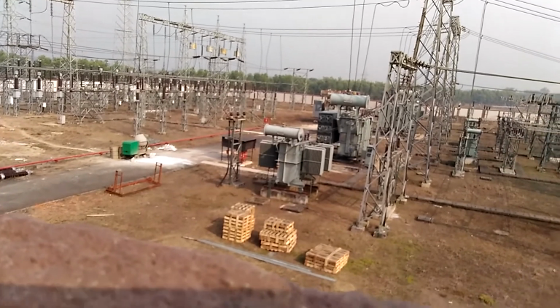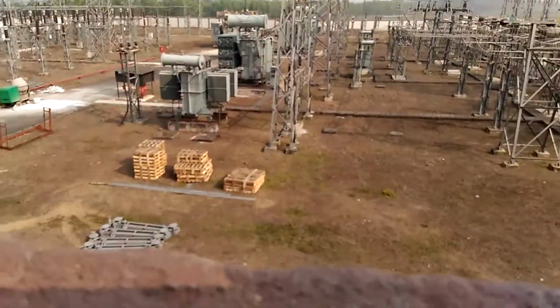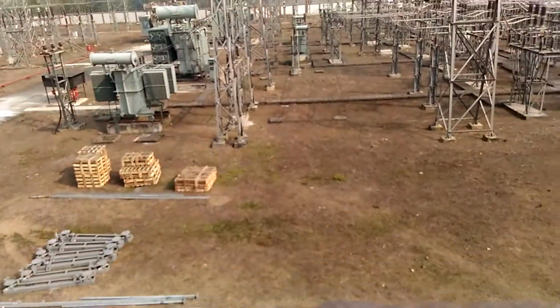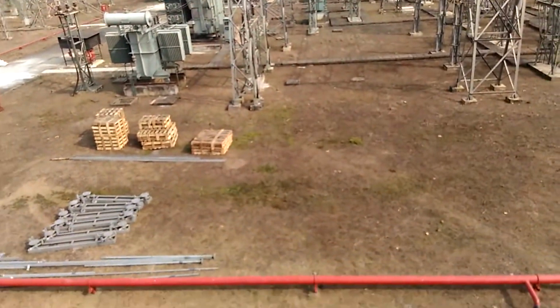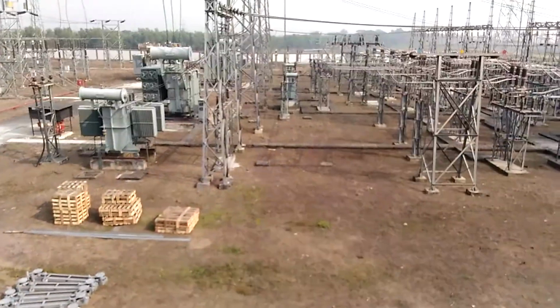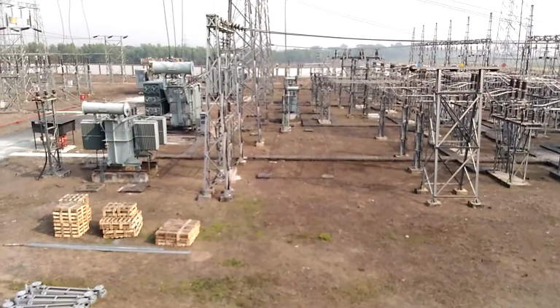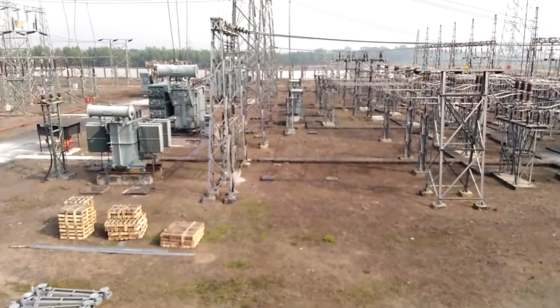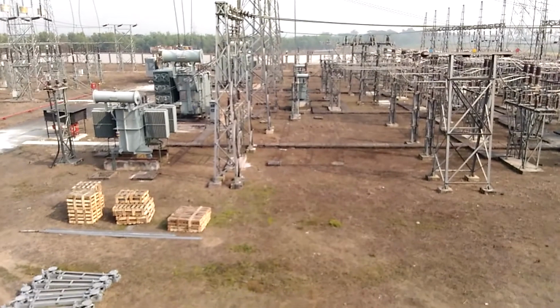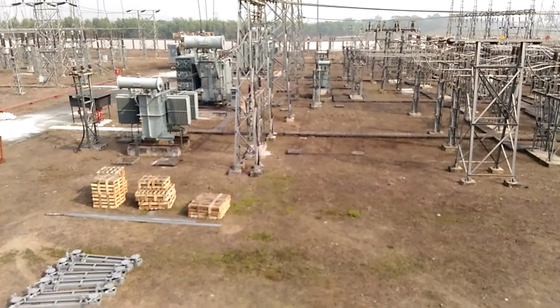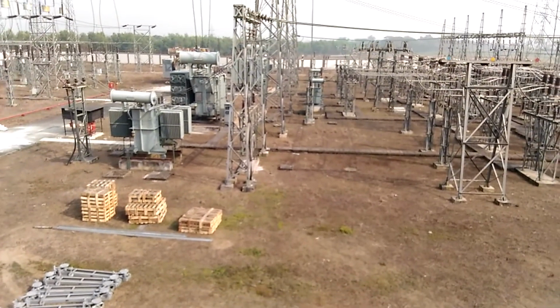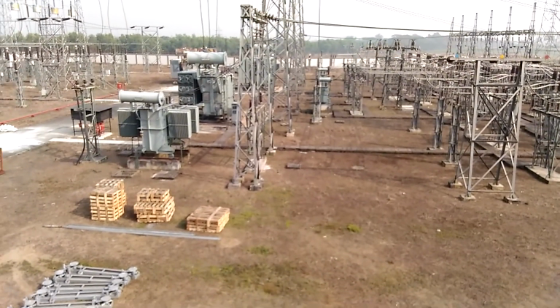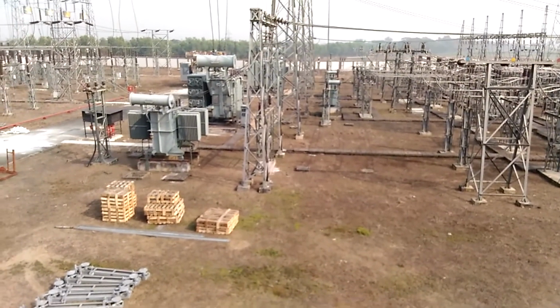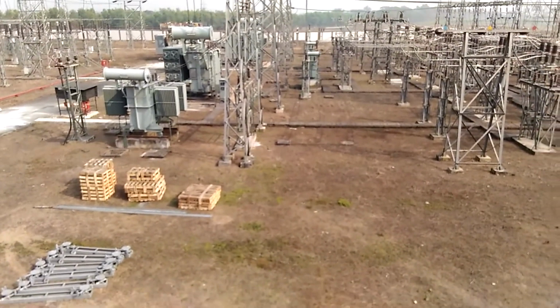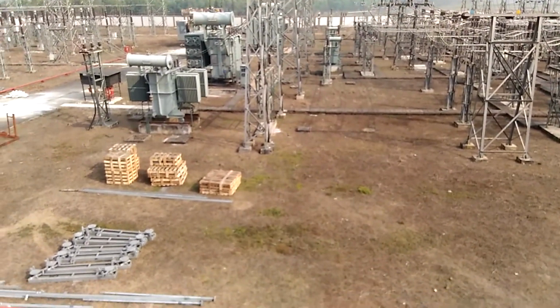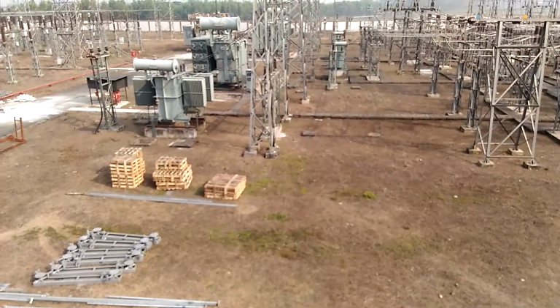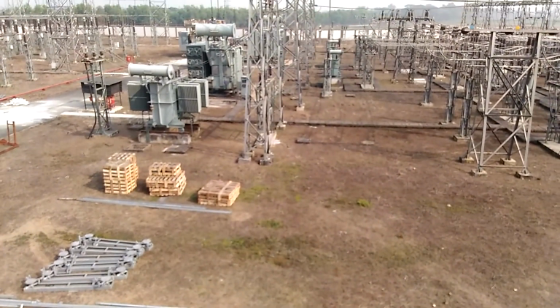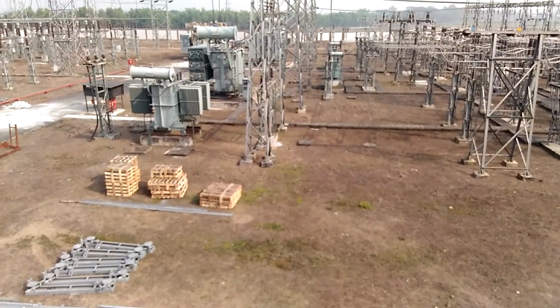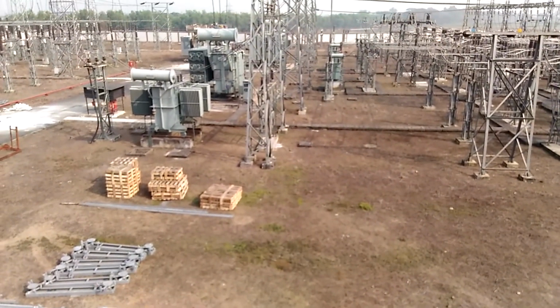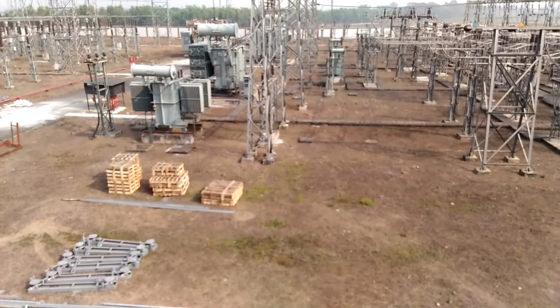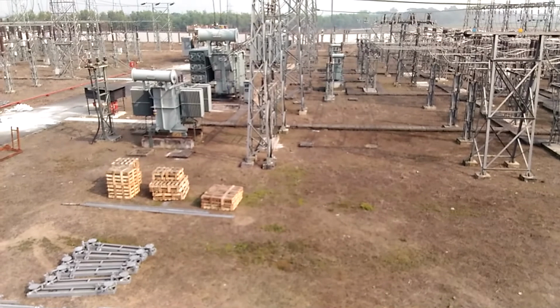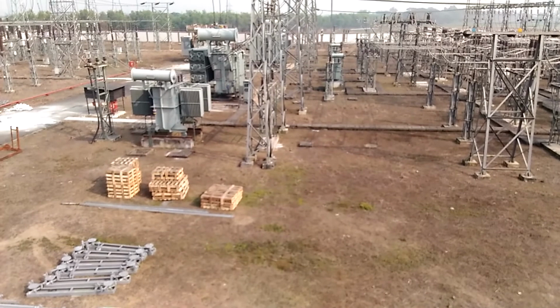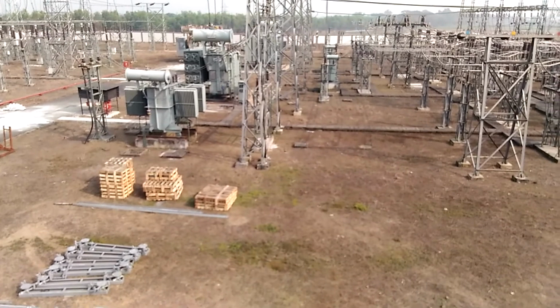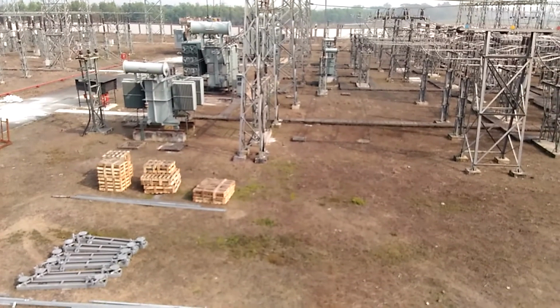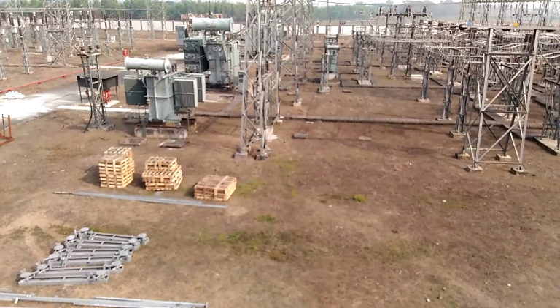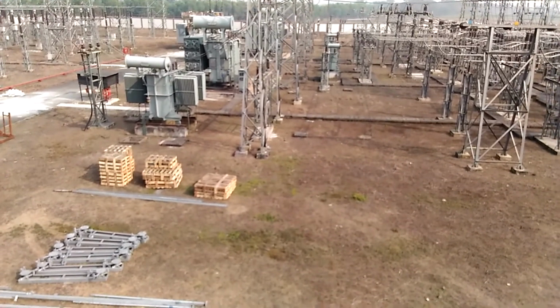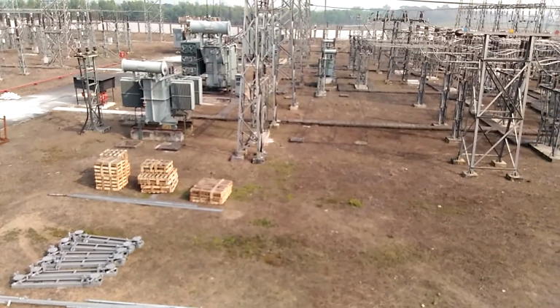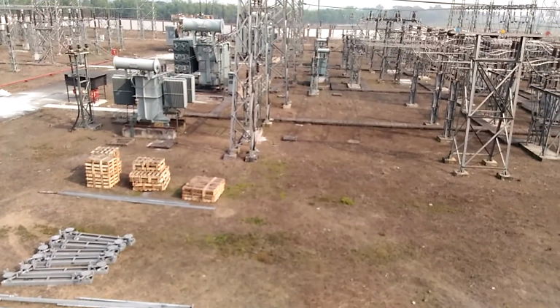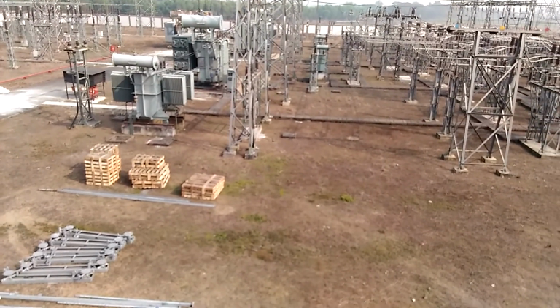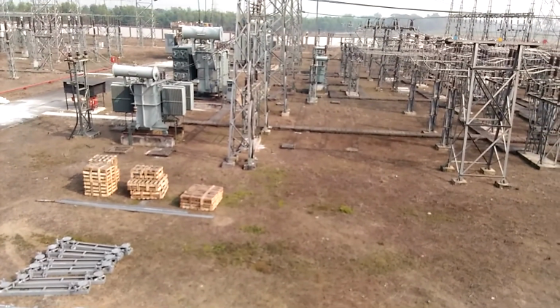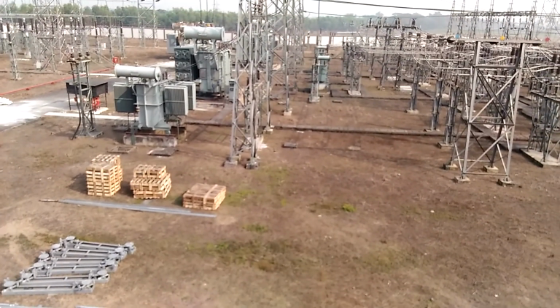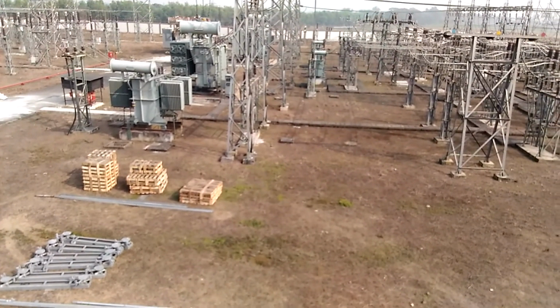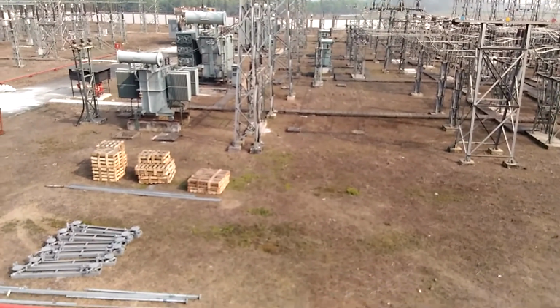This is the total view of the substation, known as WVACTCL, which has since been converted to DCL. Thank you.